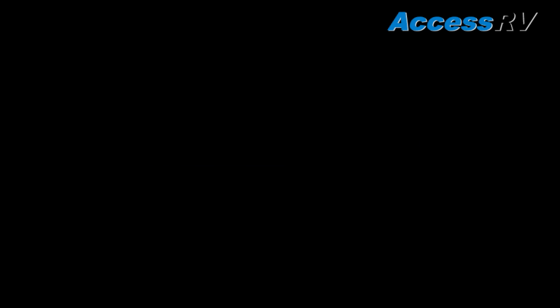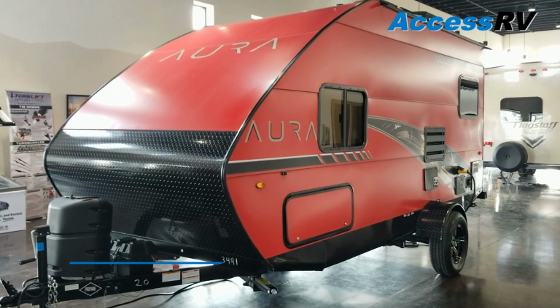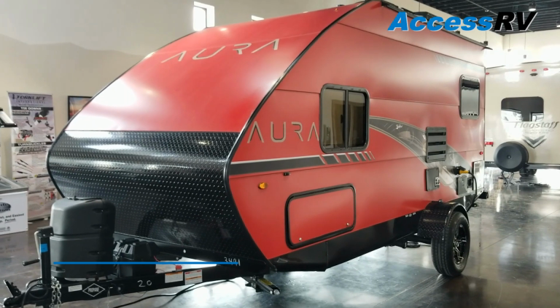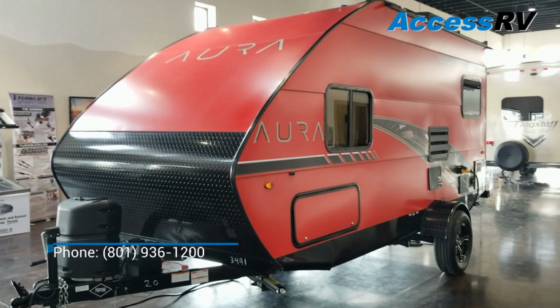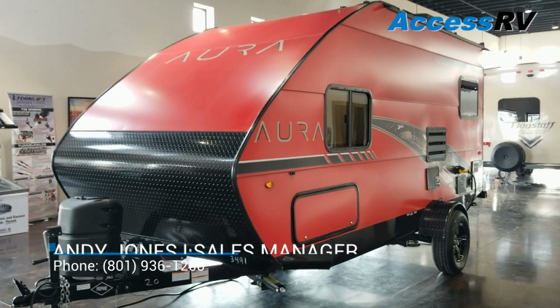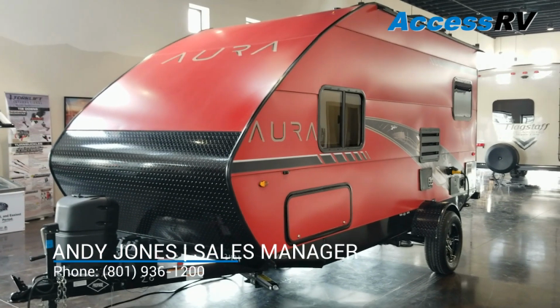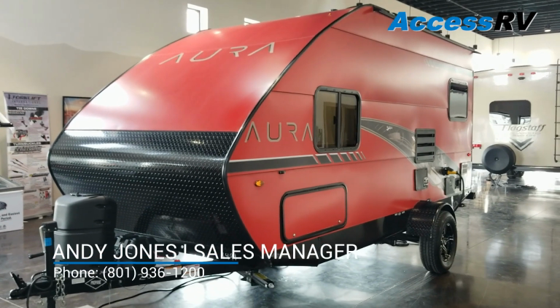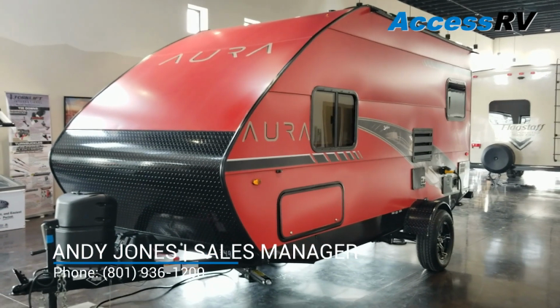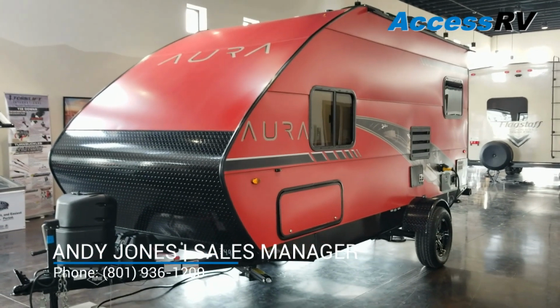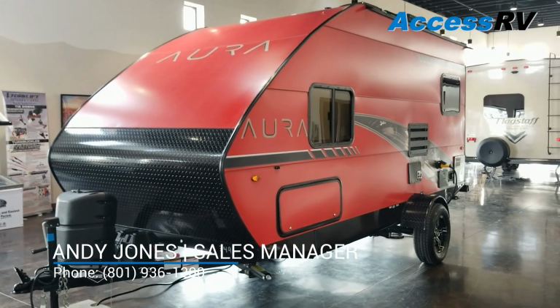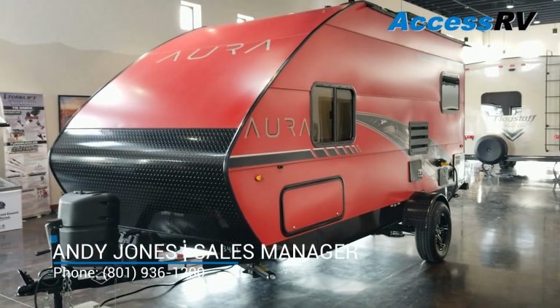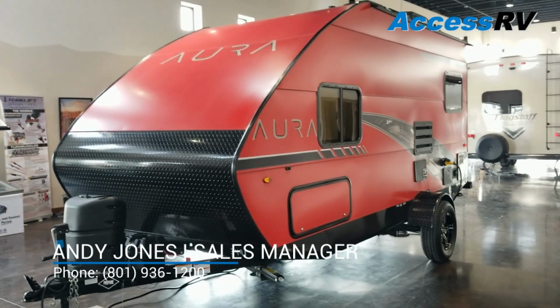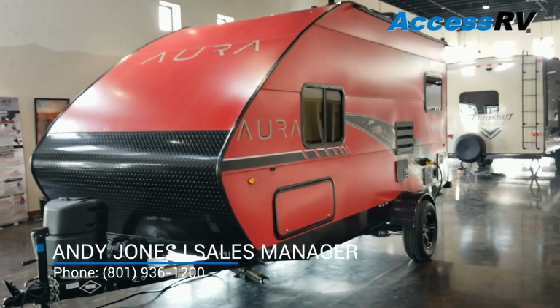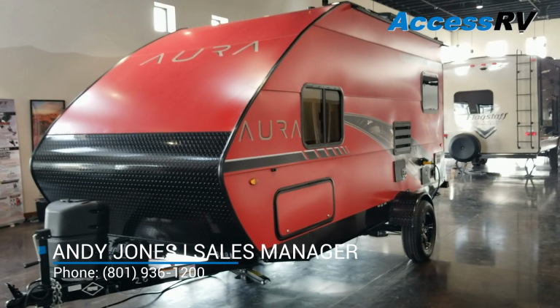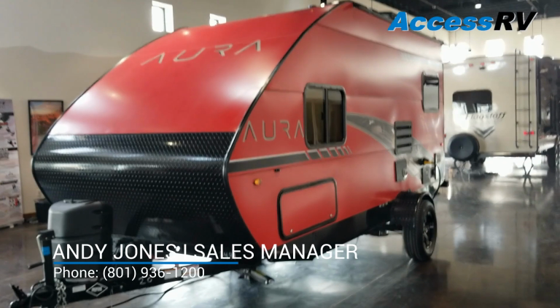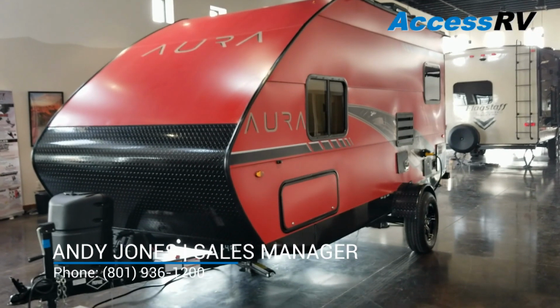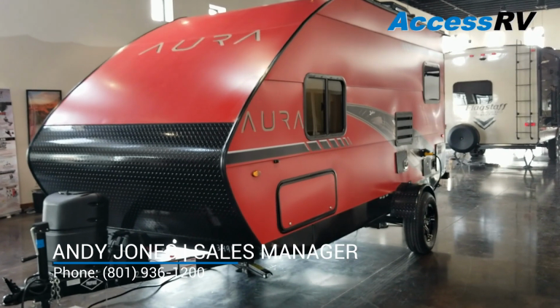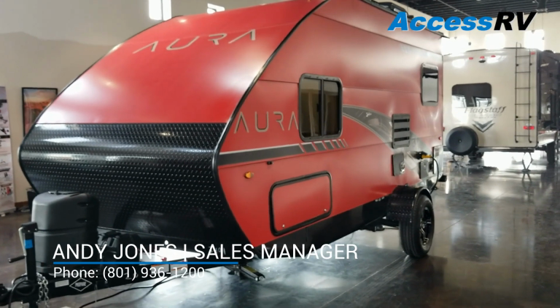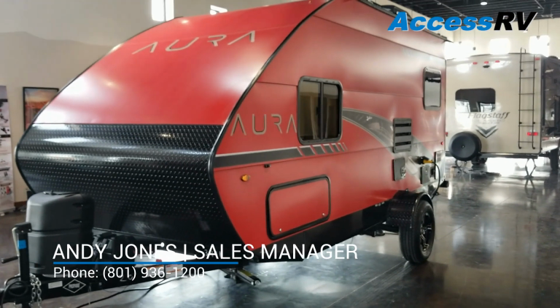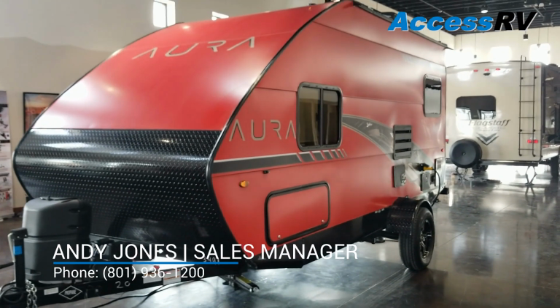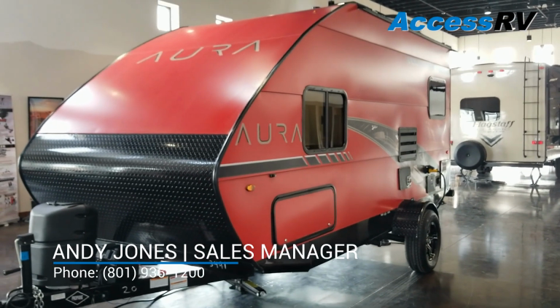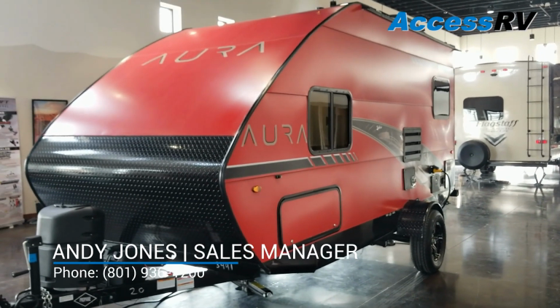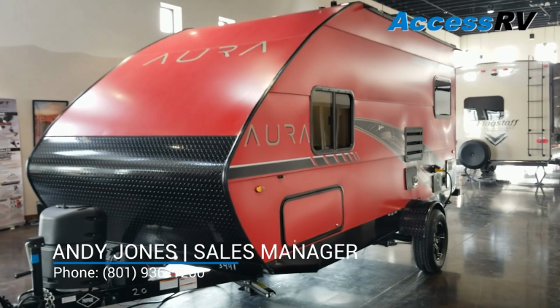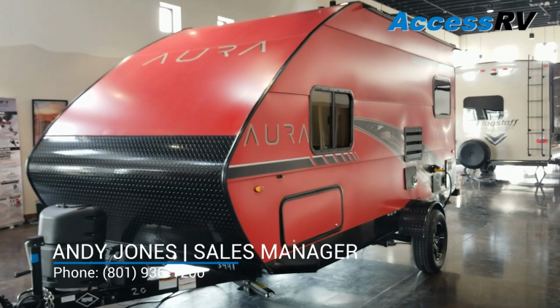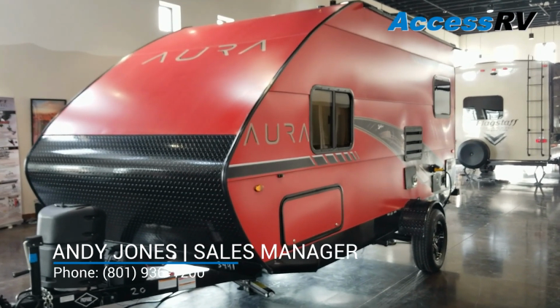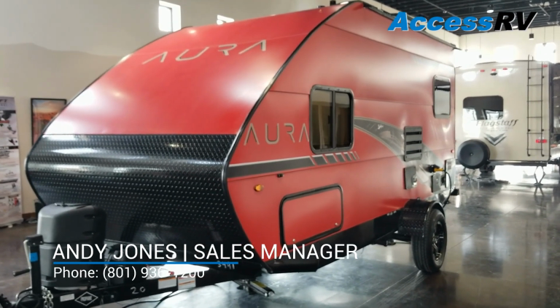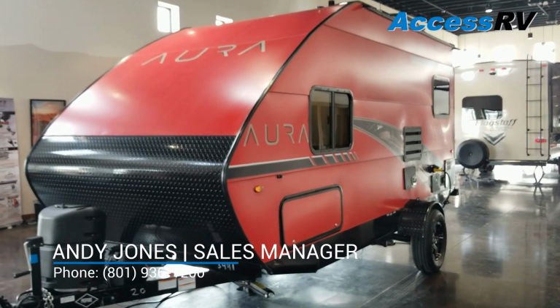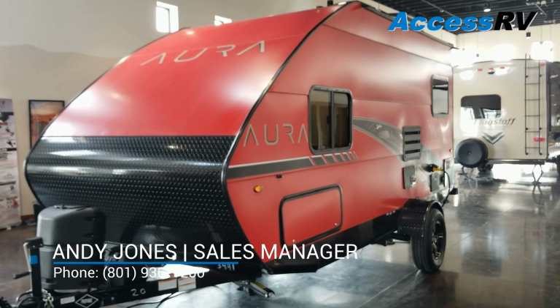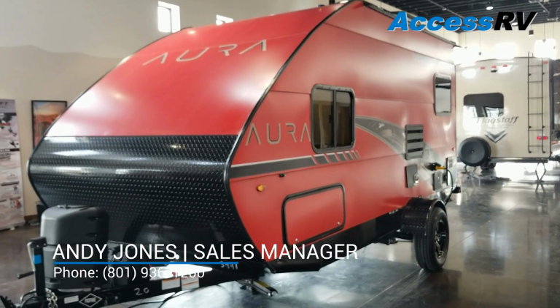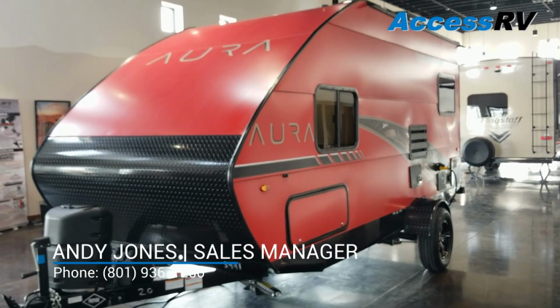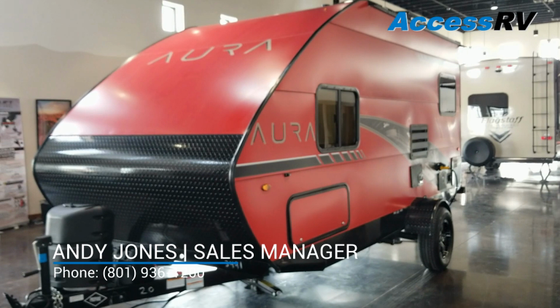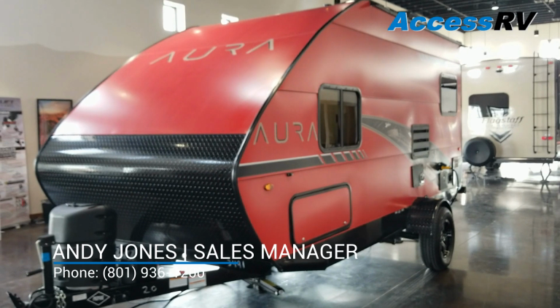Hi folks, Andy Jones here for AXS RV. Today I want to give you a quick tour of the 2019 Travelite Aura A20 Travel Trailer.